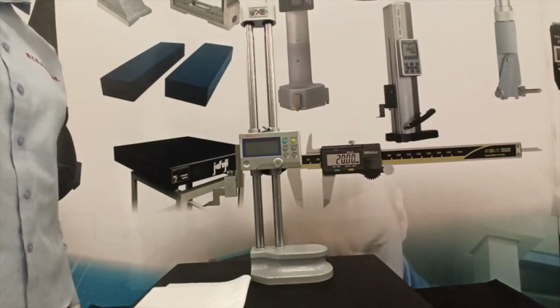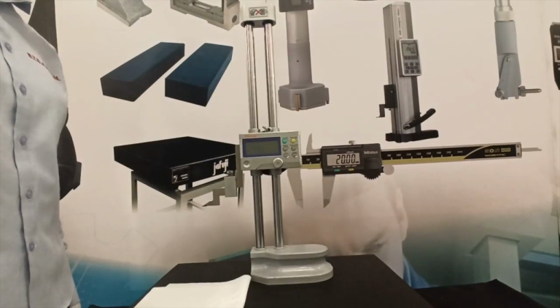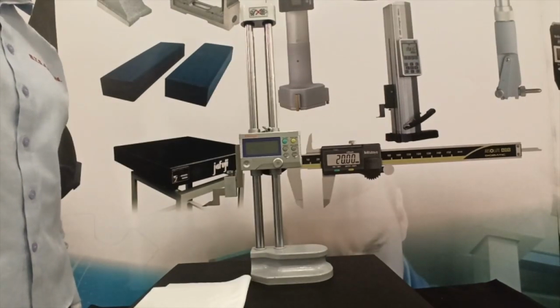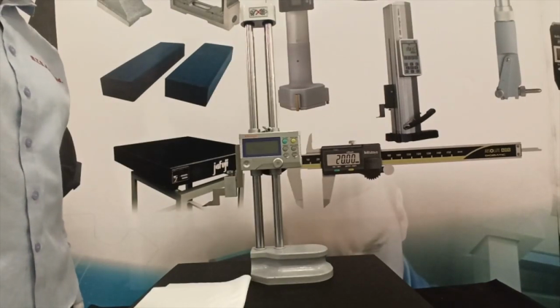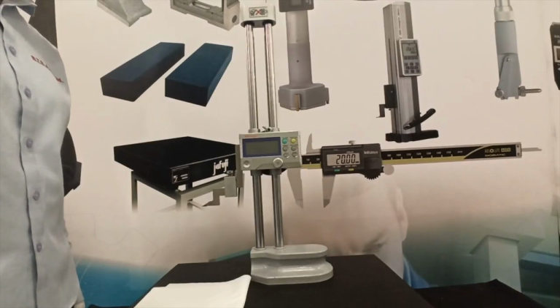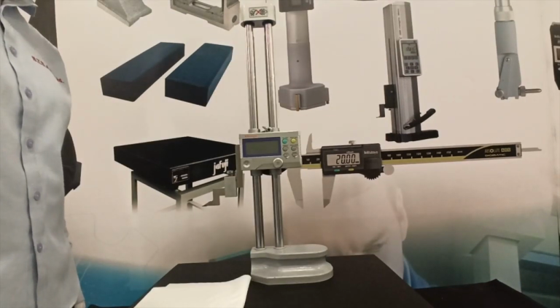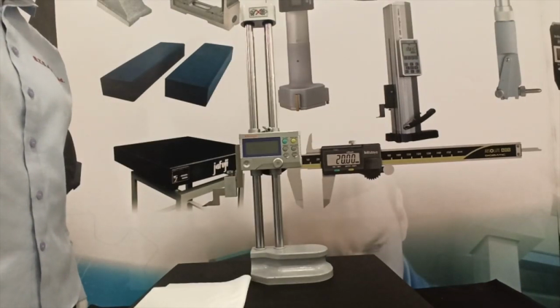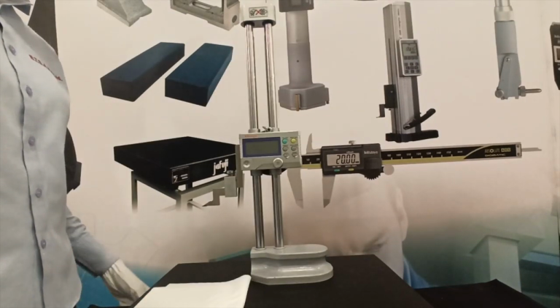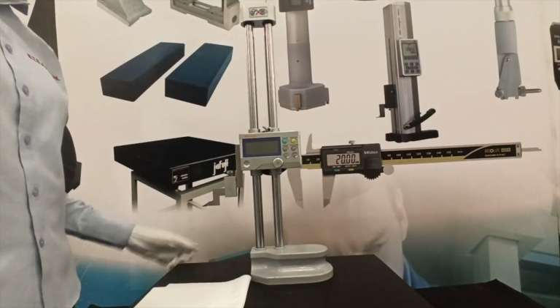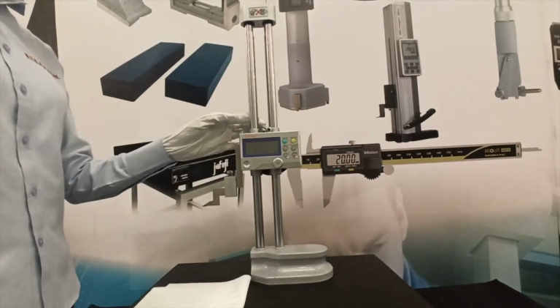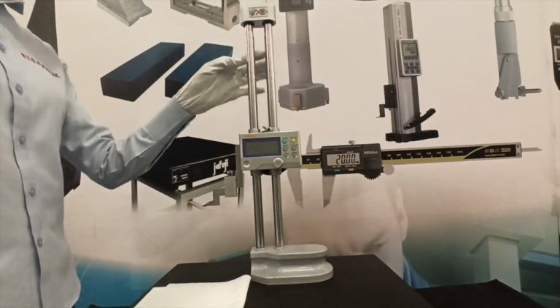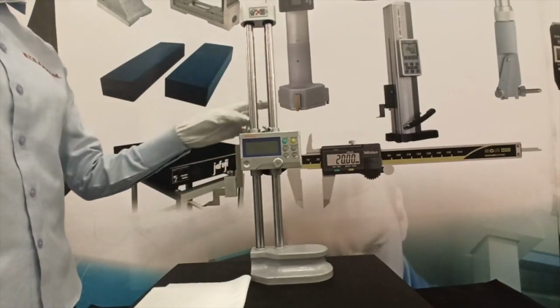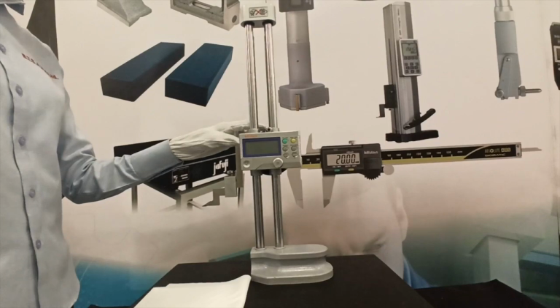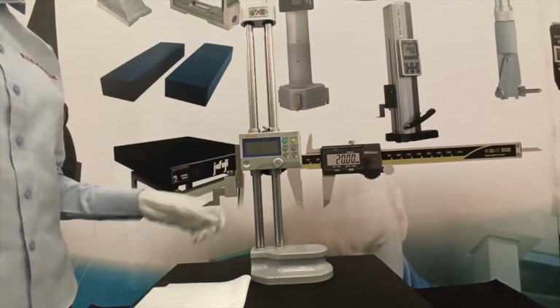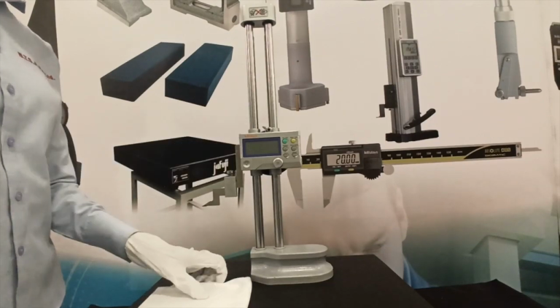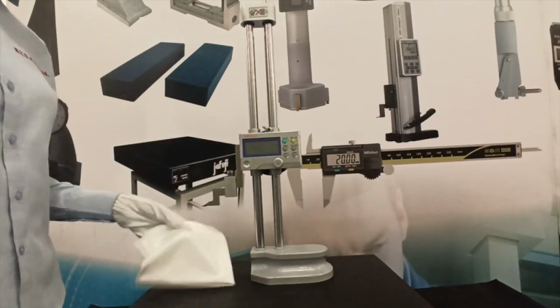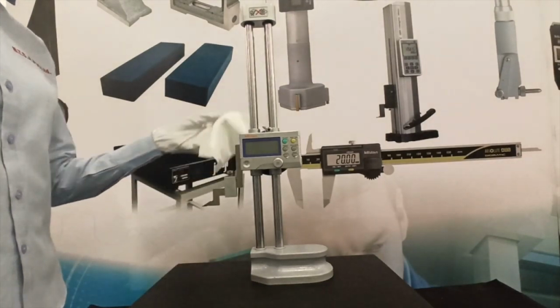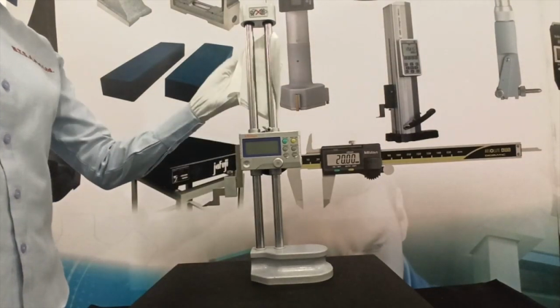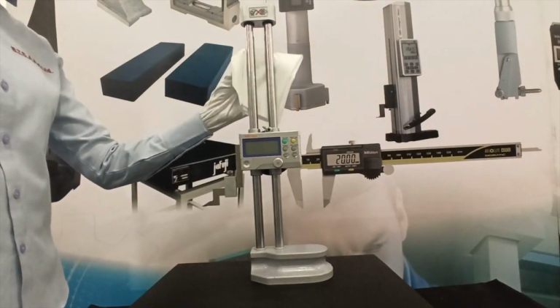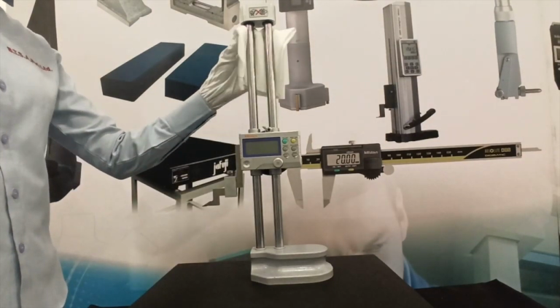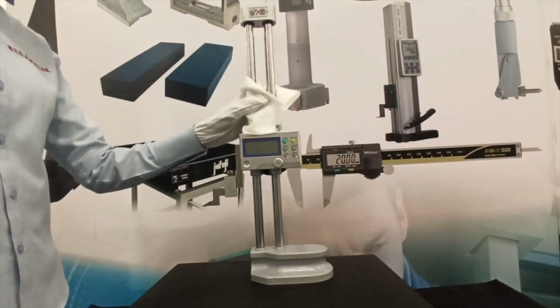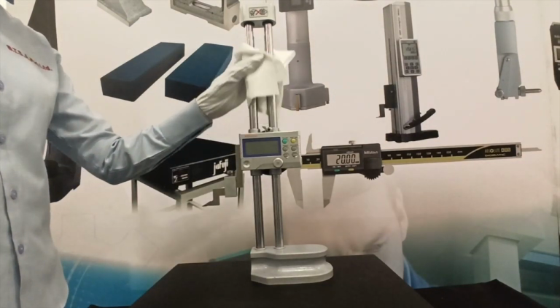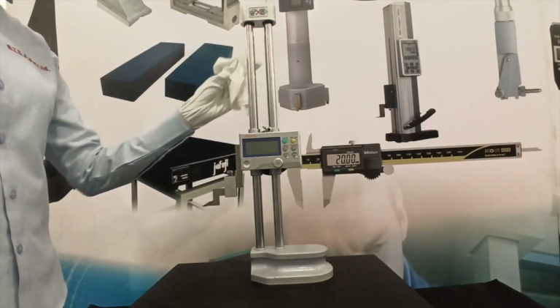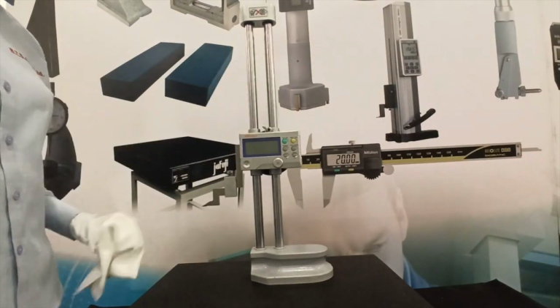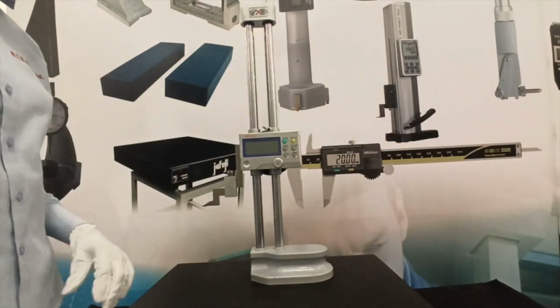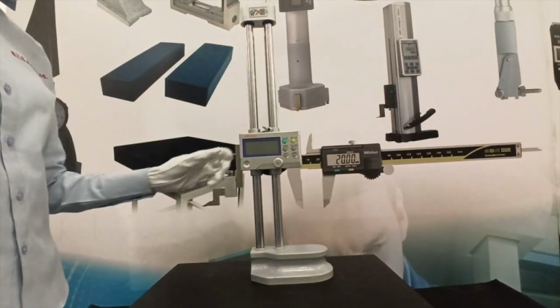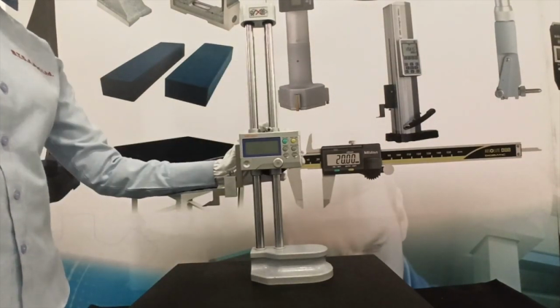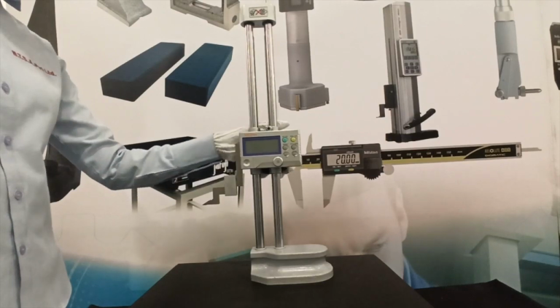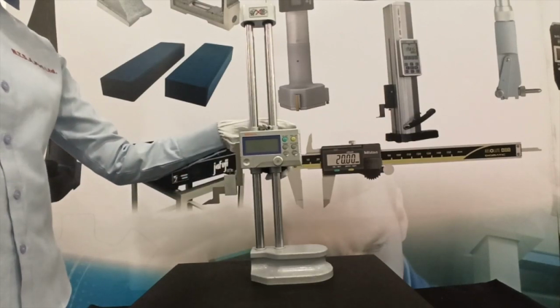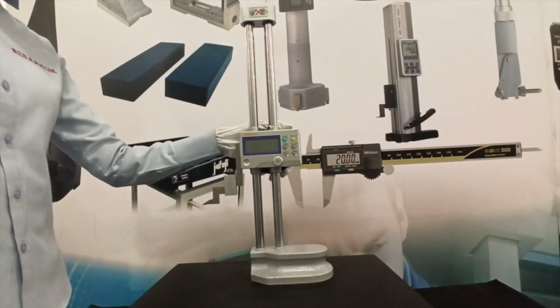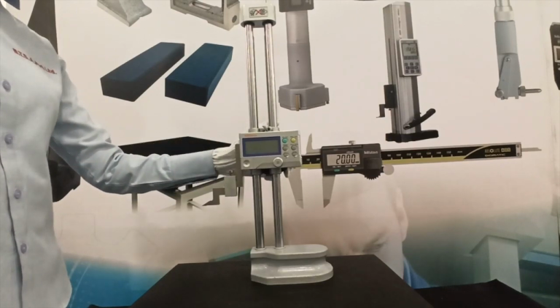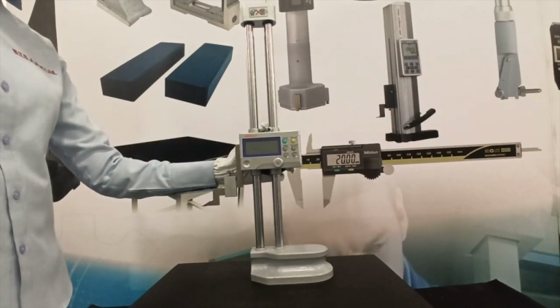Here are a few tips on using the height gauge. Keep the column which guides the slider clean. If dust or dirt accumulates on it, sliding becomes difficult, leading to errors in setting and measuring.